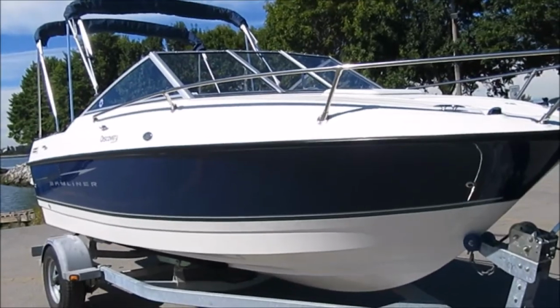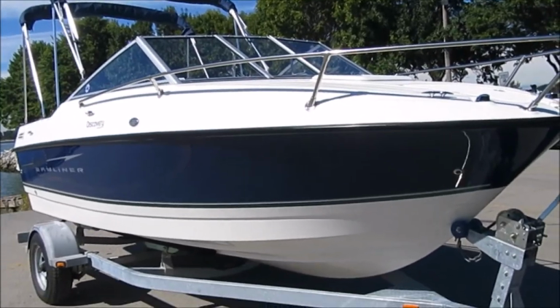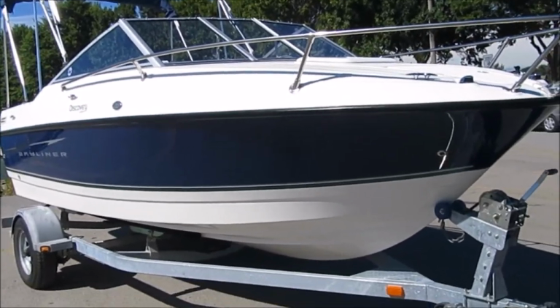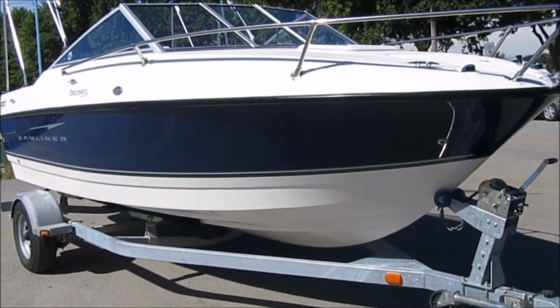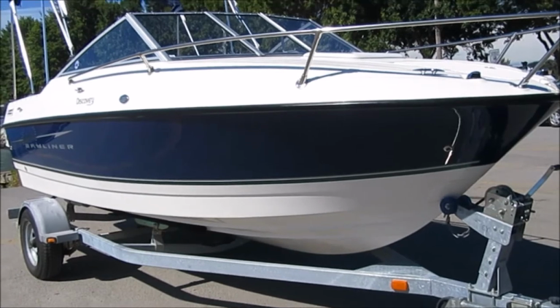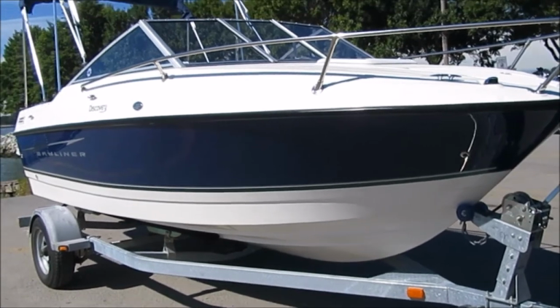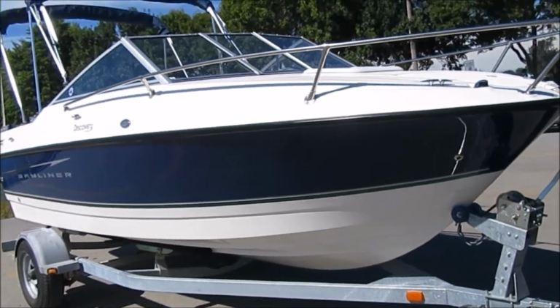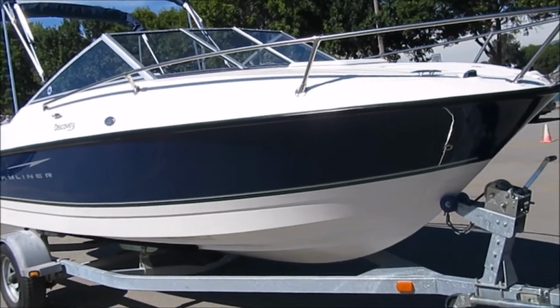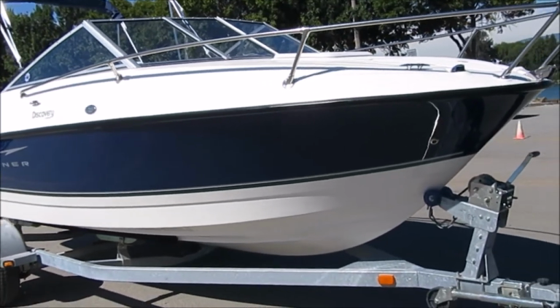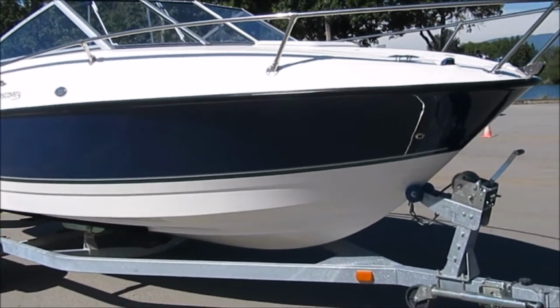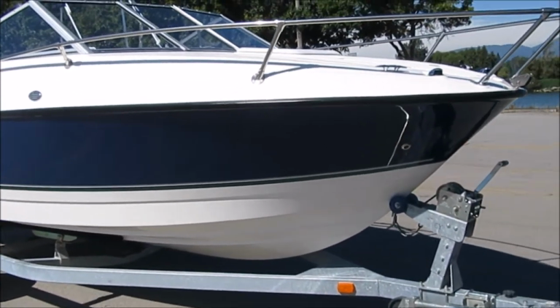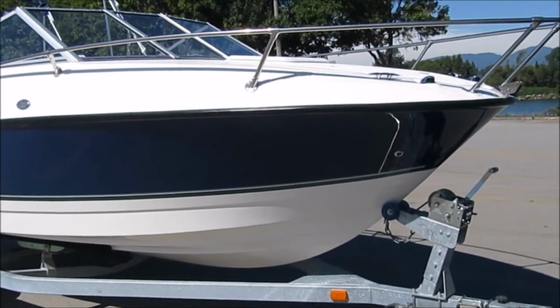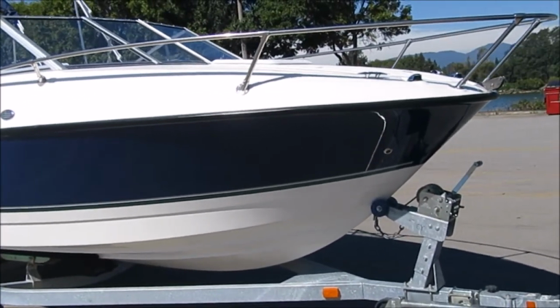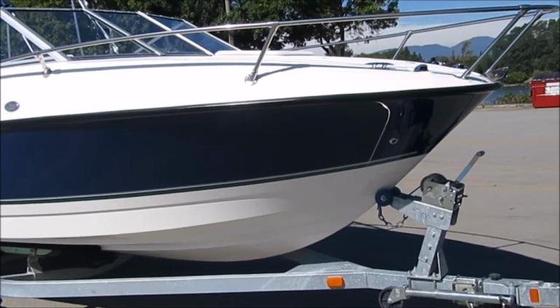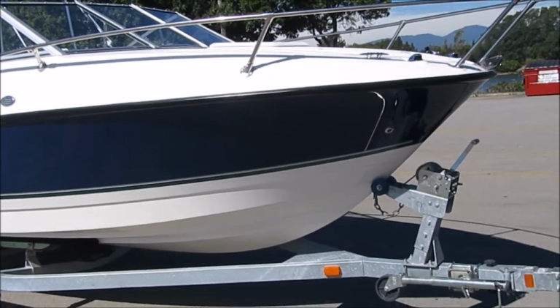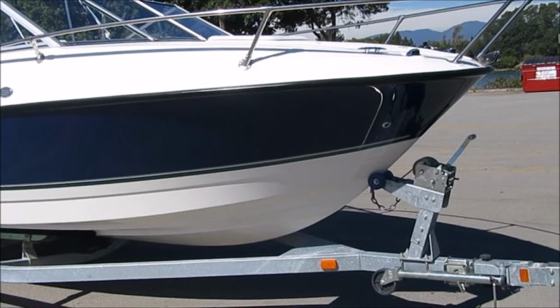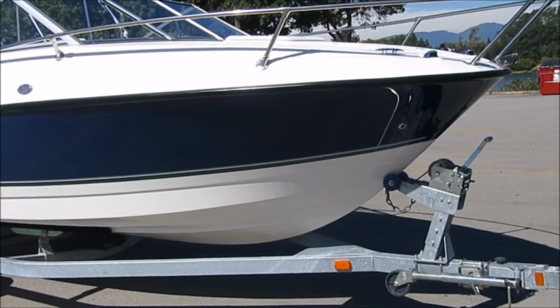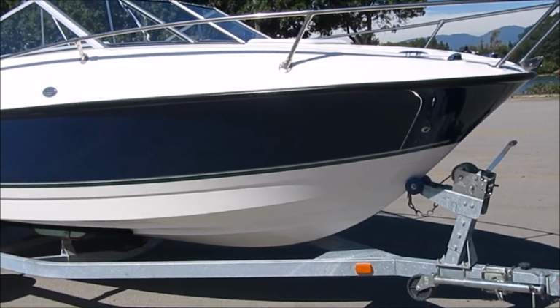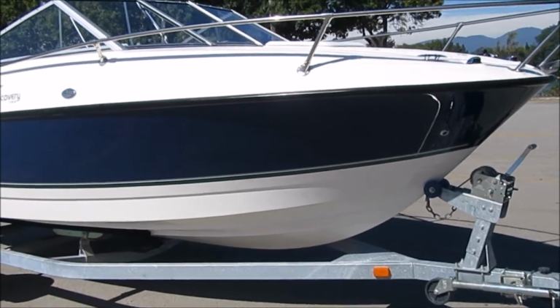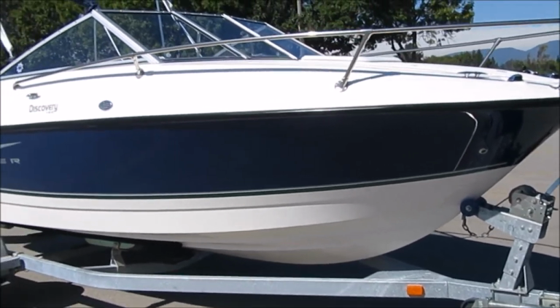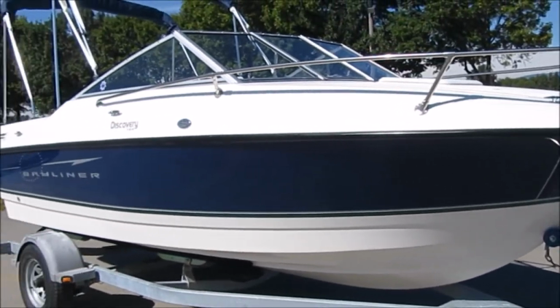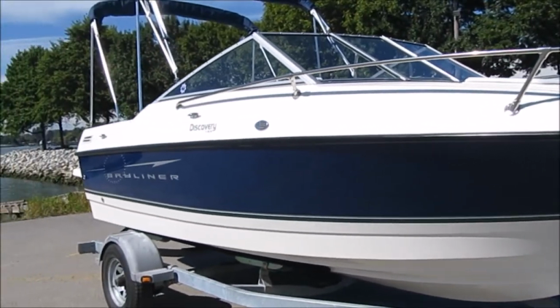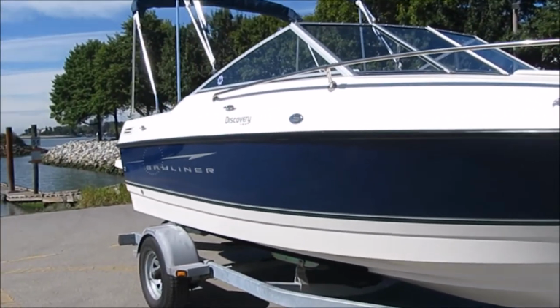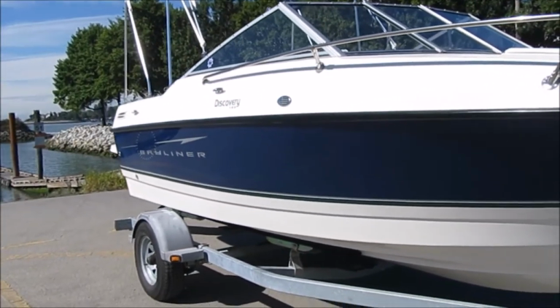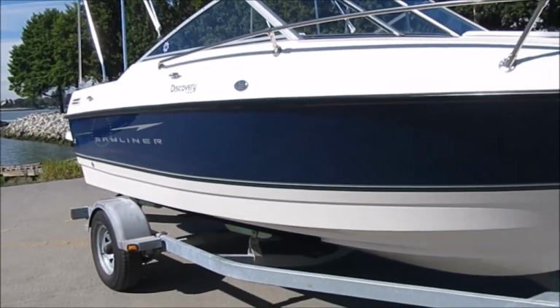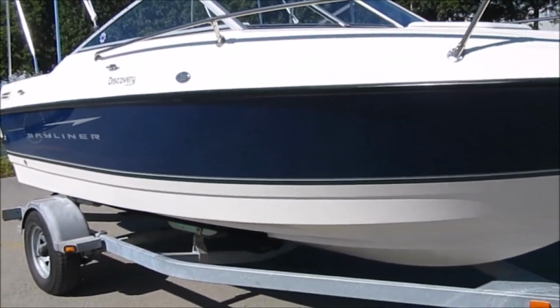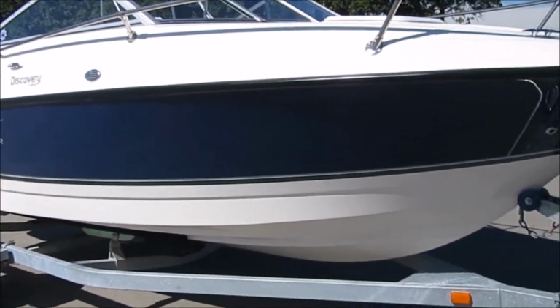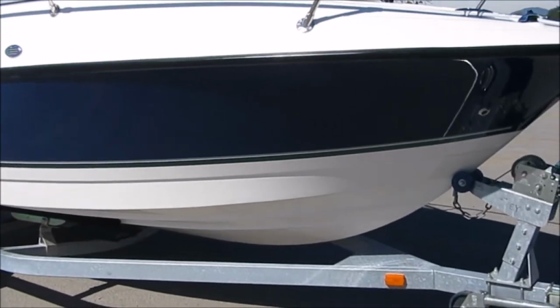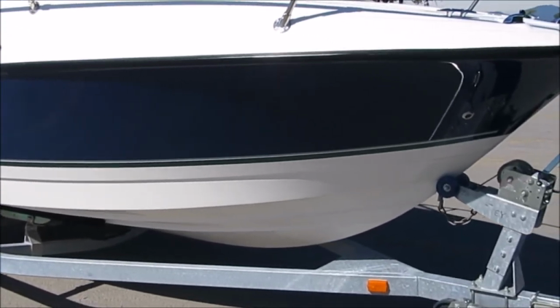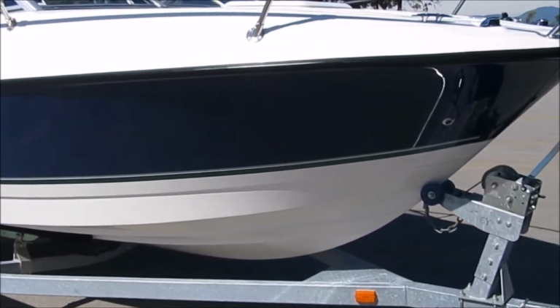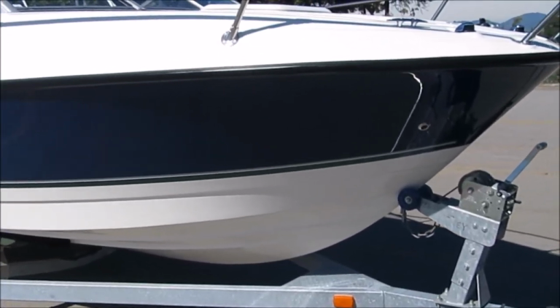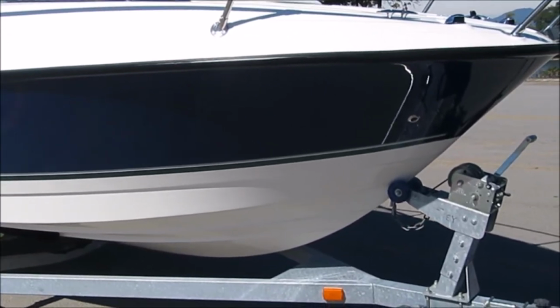It's Phillip from Pacific Coast Yacht Sales and we have the finest Bayliner Discovery 192 available today. It's a 2007 model running a 4.3 liter MerCruiser engine — that's the big engine, the 190 horsepower, and the one that's much needed for this model.